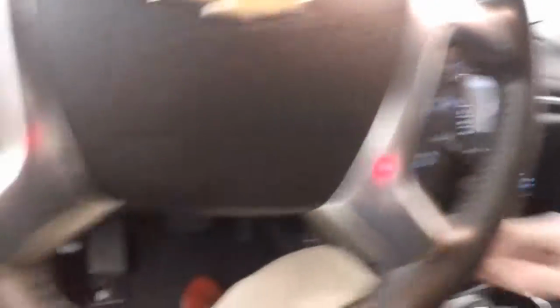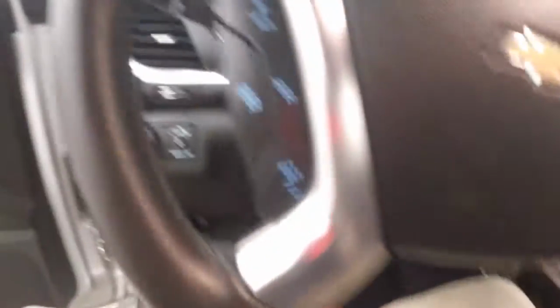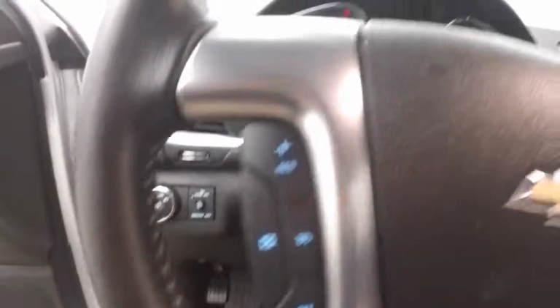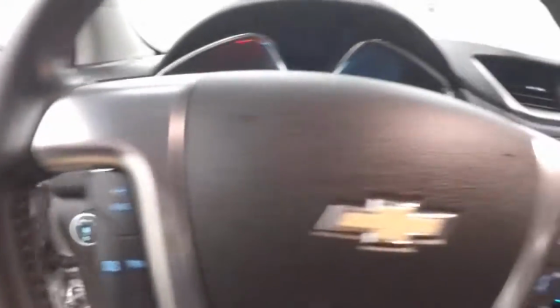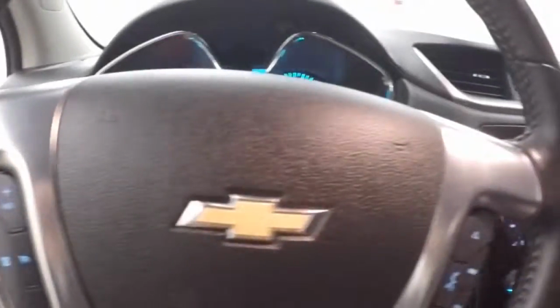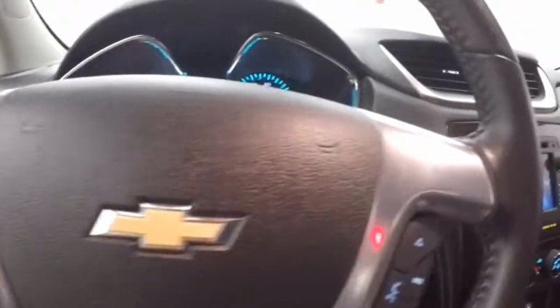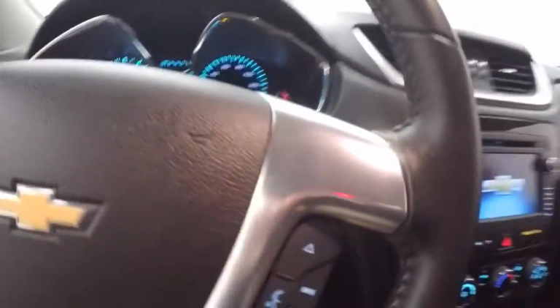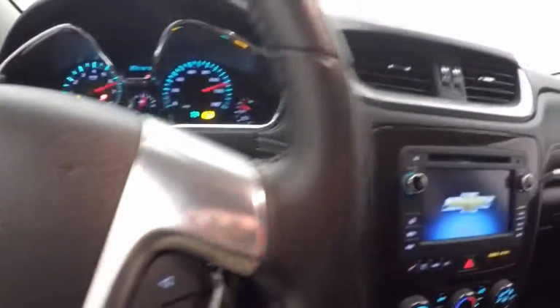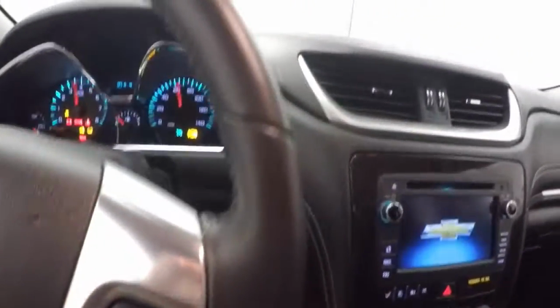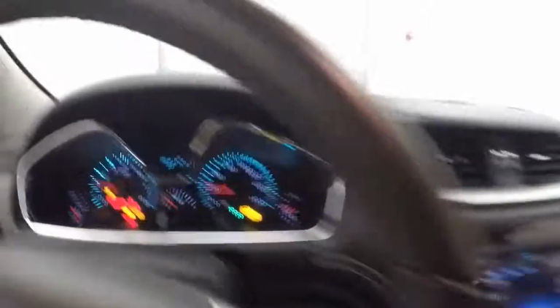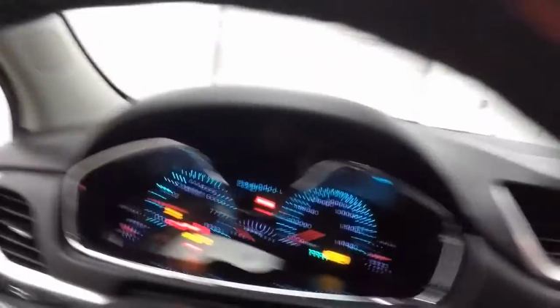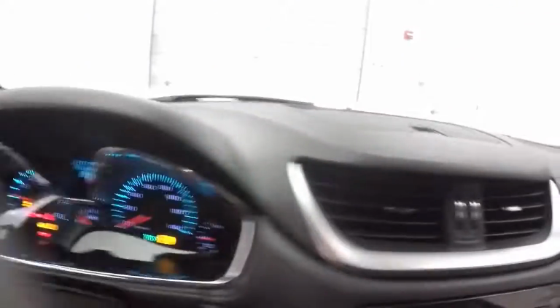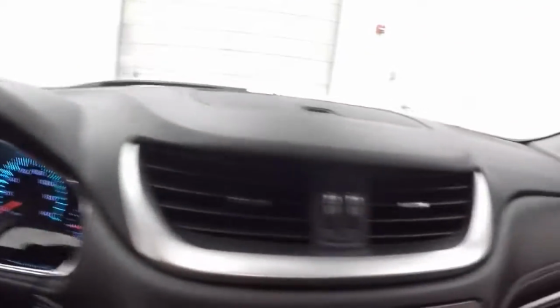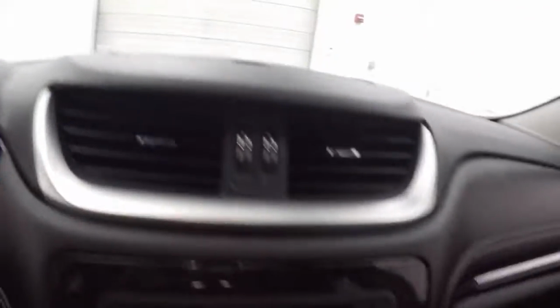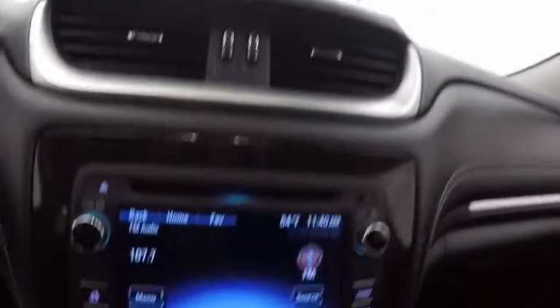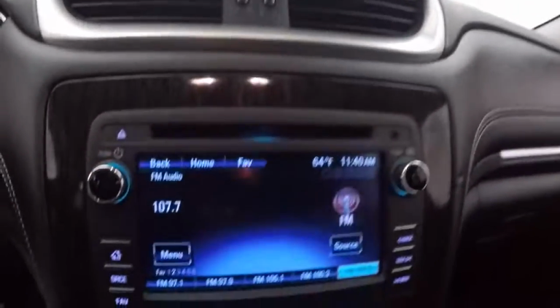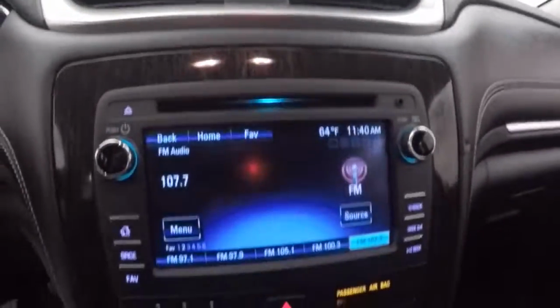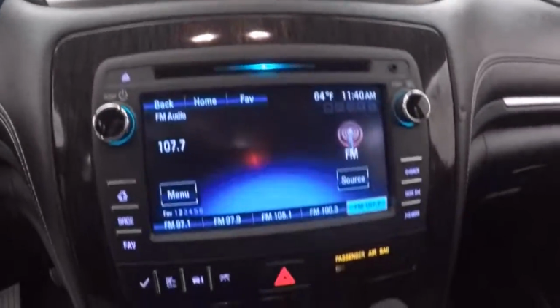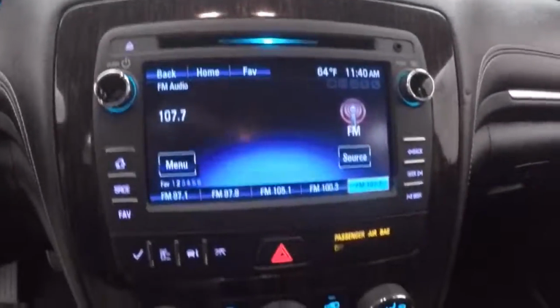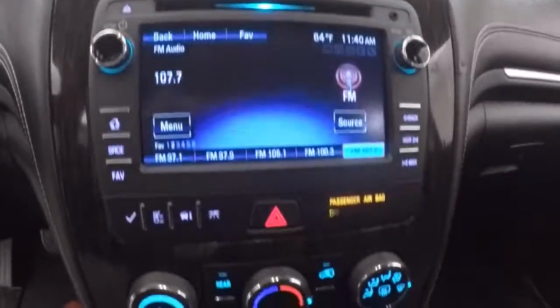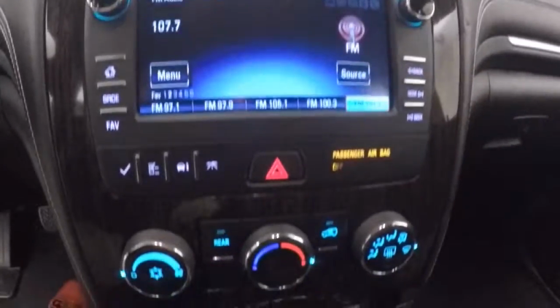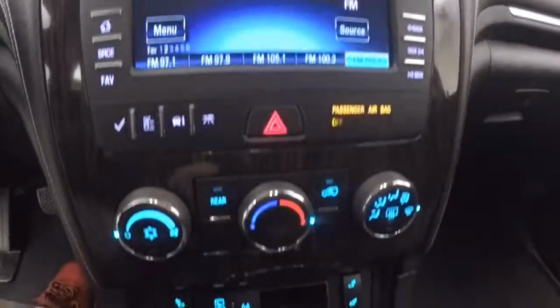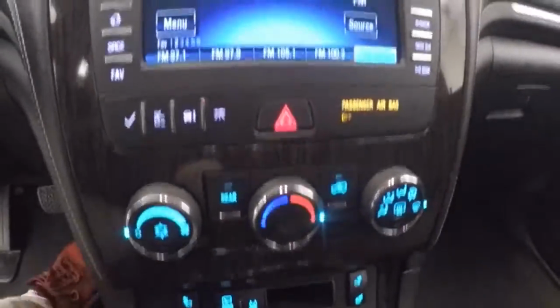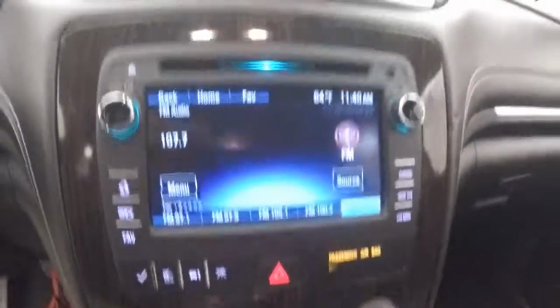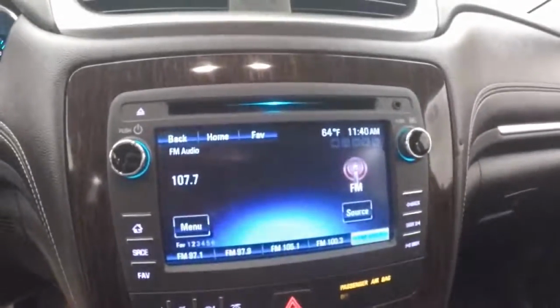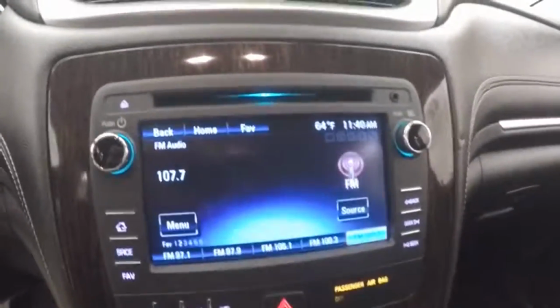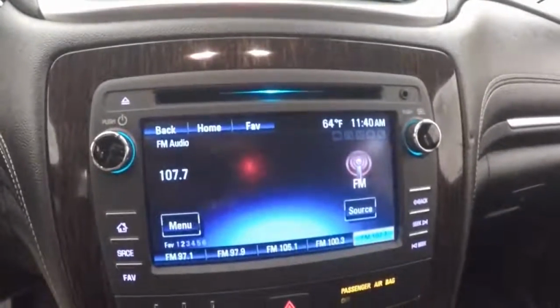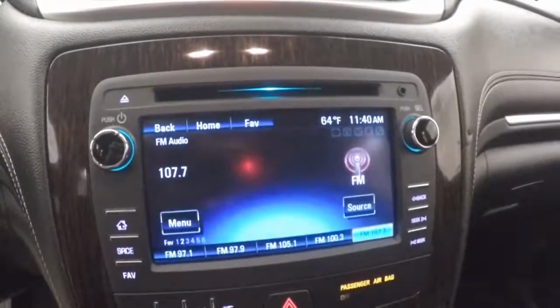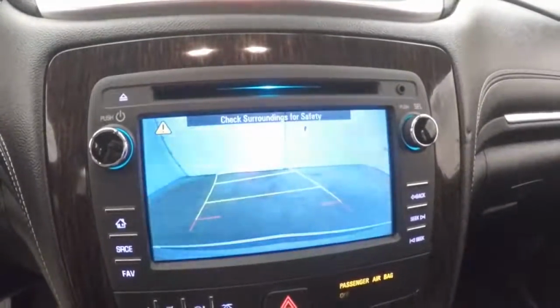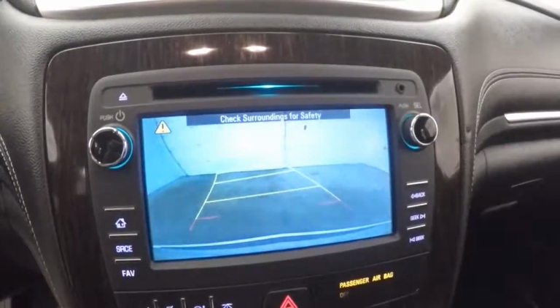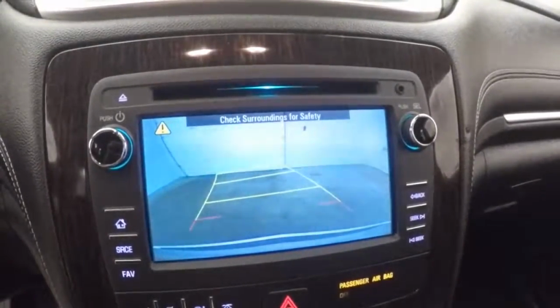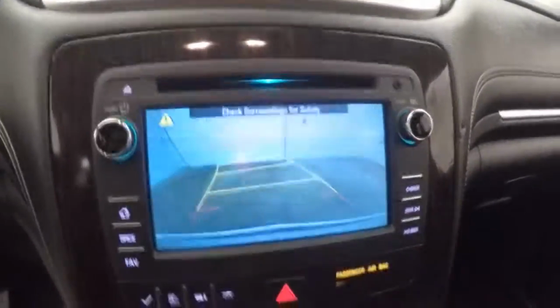It flares right up. Cruise control, Bluetooth, and stereo buttons on the steering wheel. Nice touch screen display and climate control. It does have a rear backup camera.